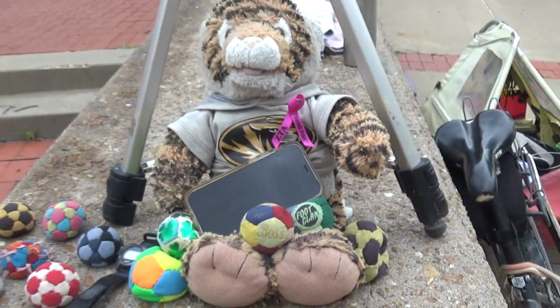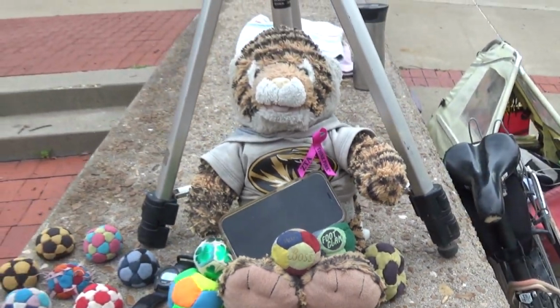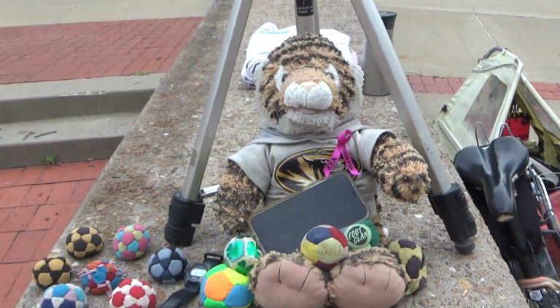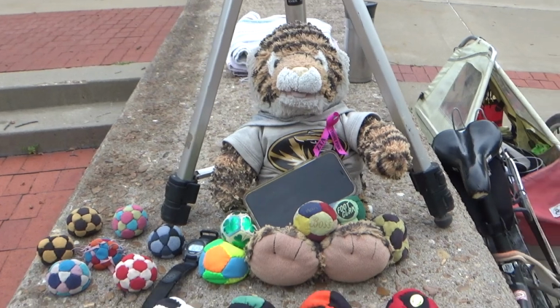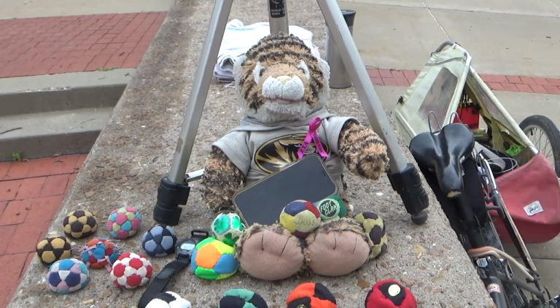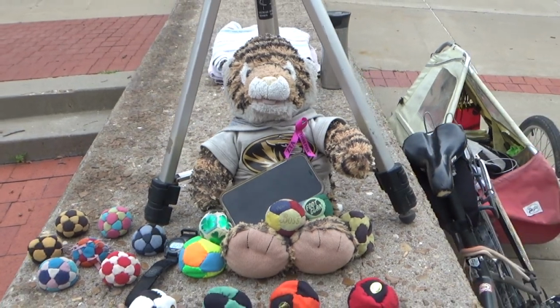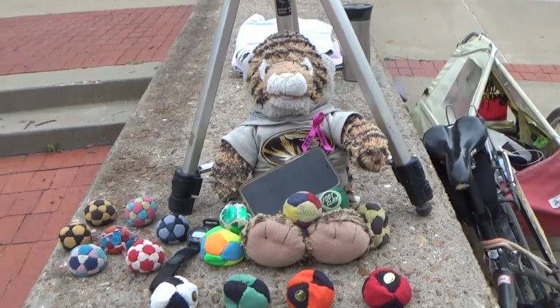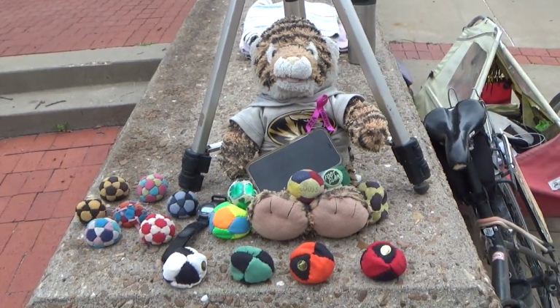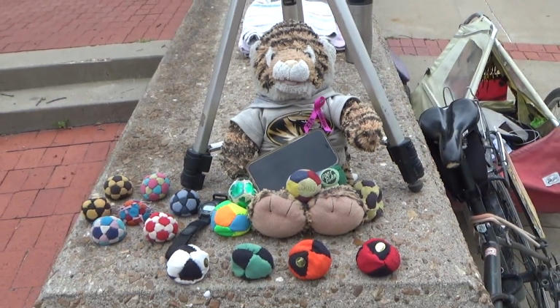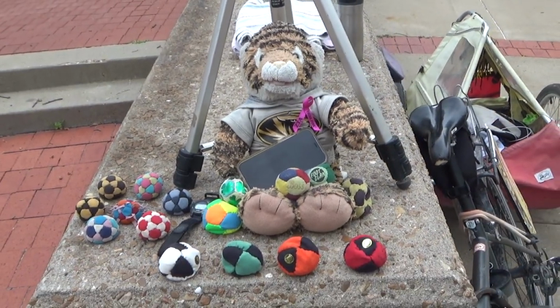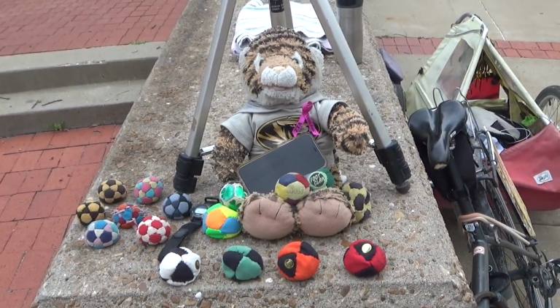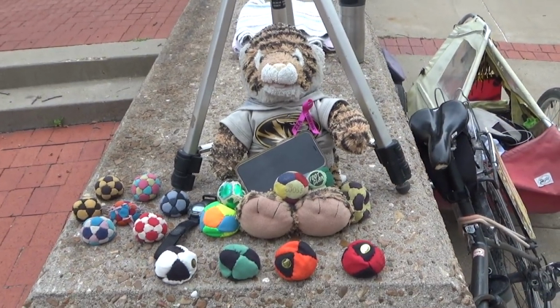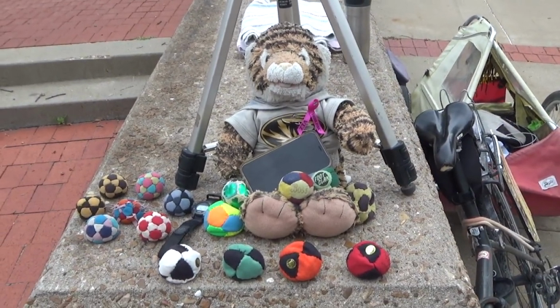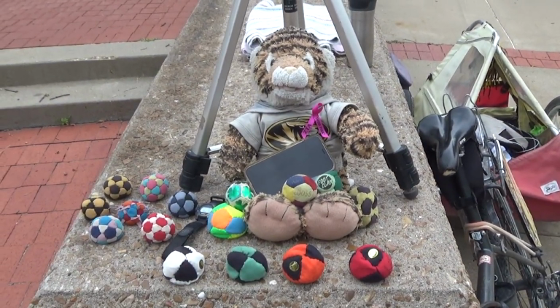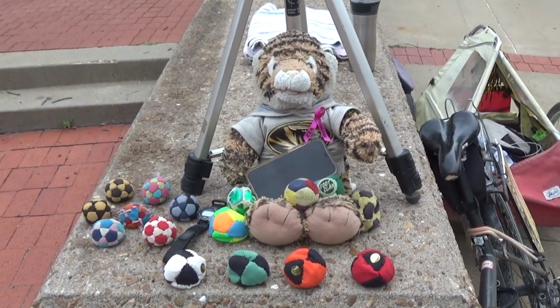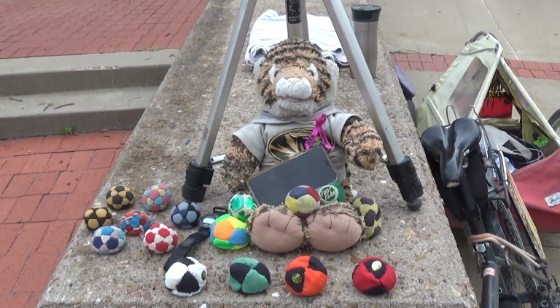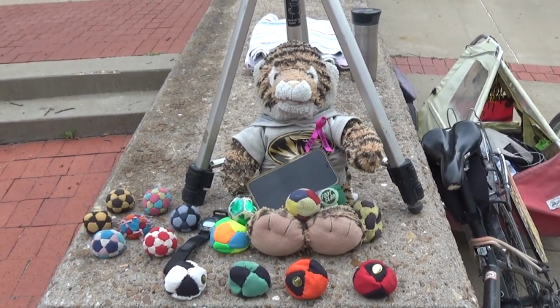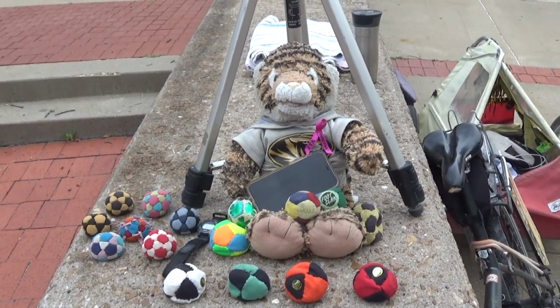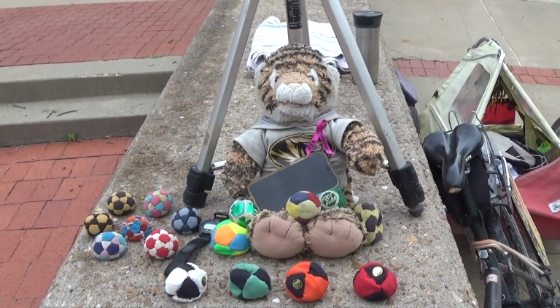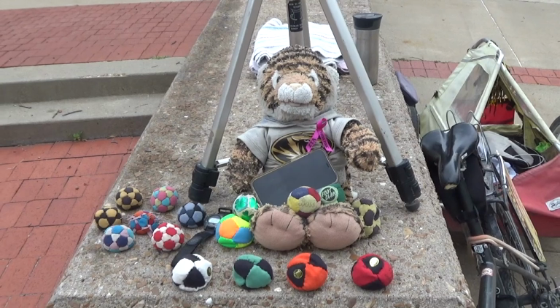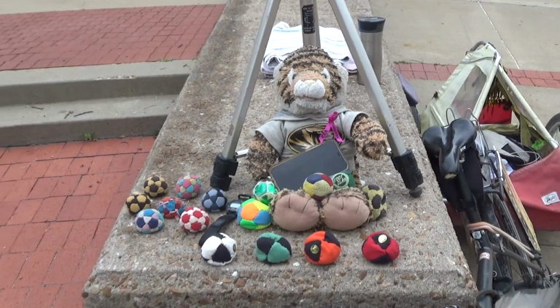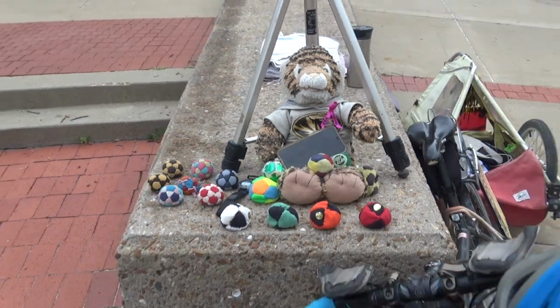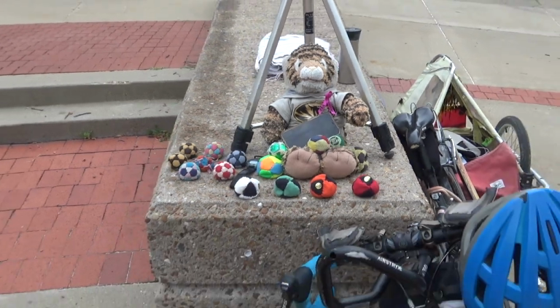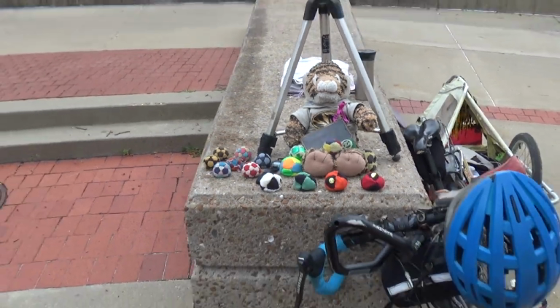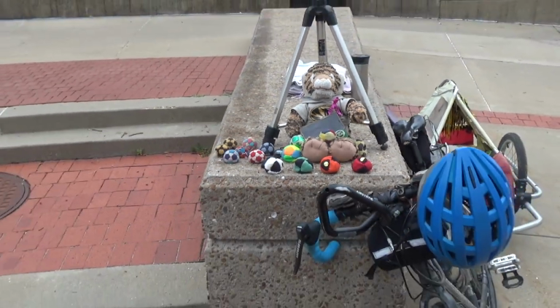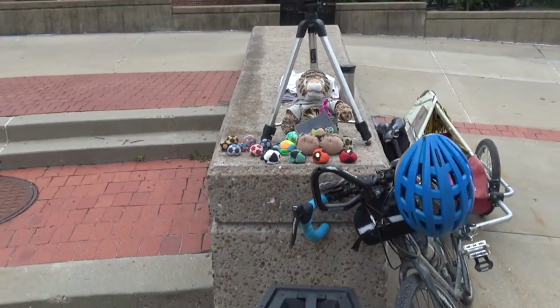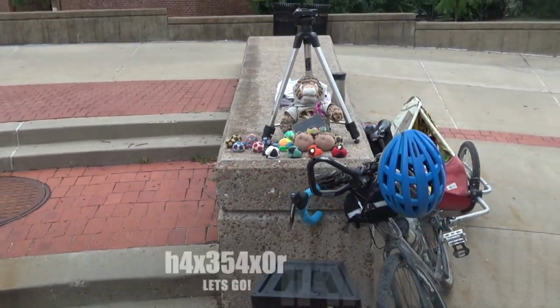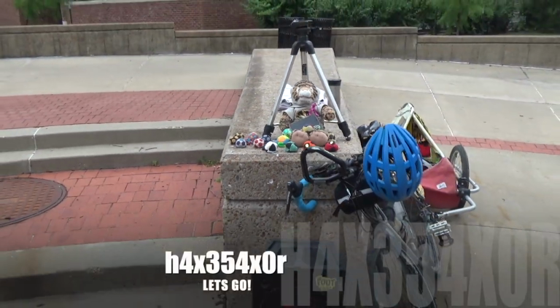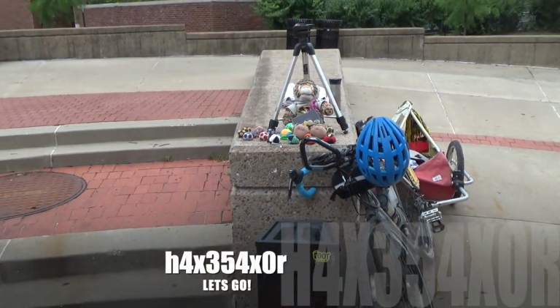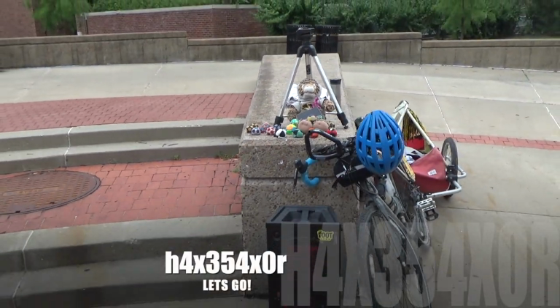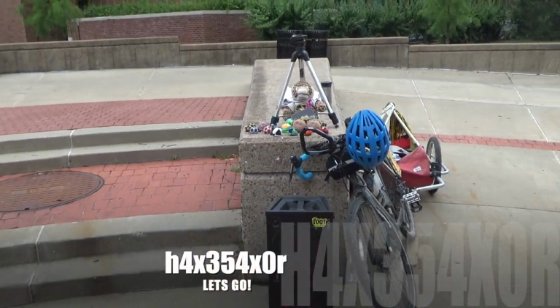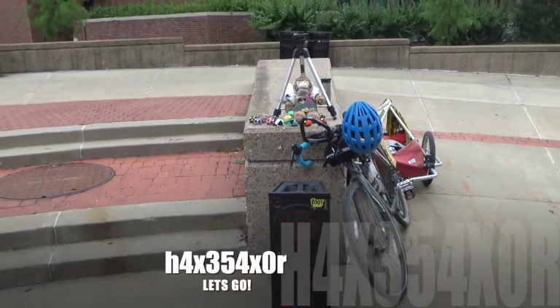Chill takes care of those bags for me. He is my bag tender, he is my buddy, he is my mascot. And this is my ring when I go out to play on Speaker Circle.